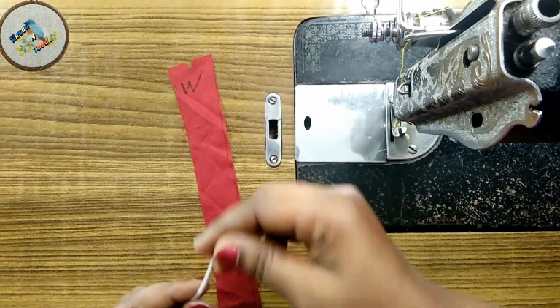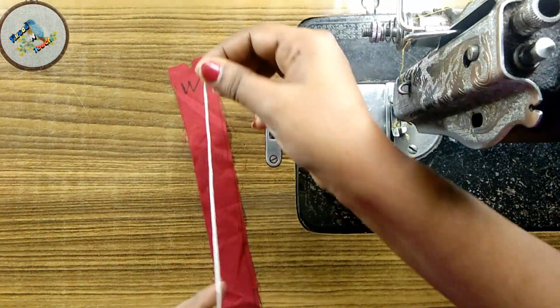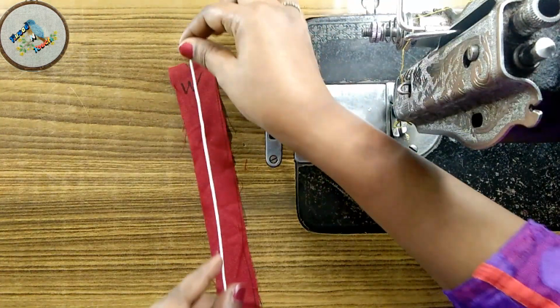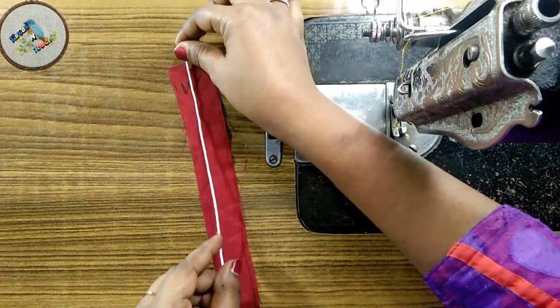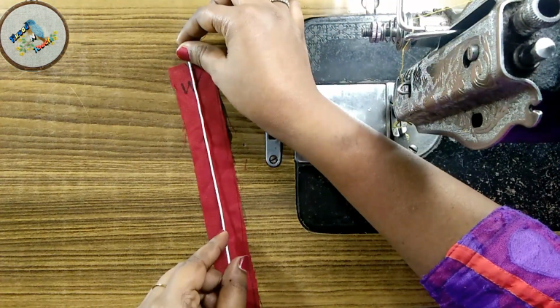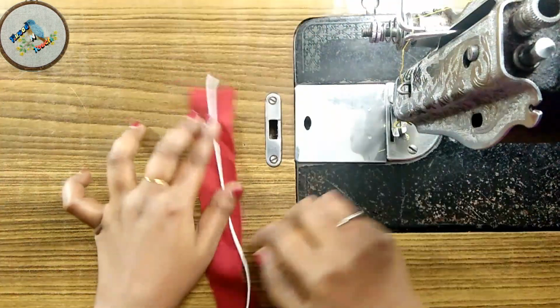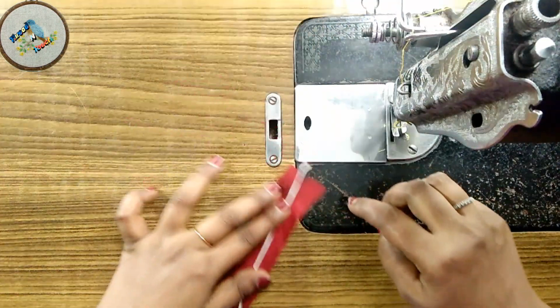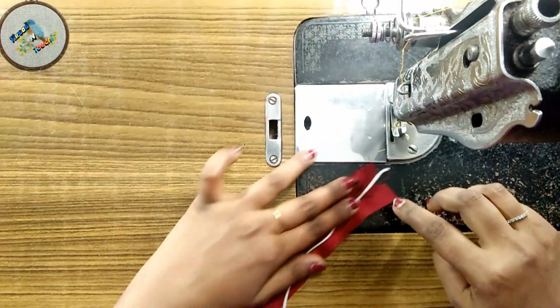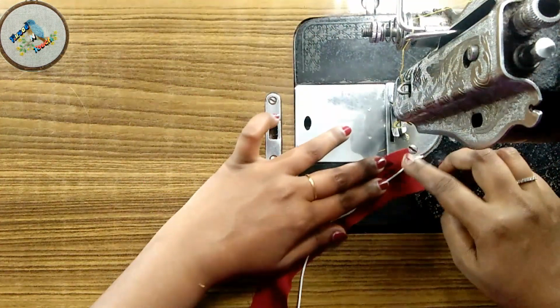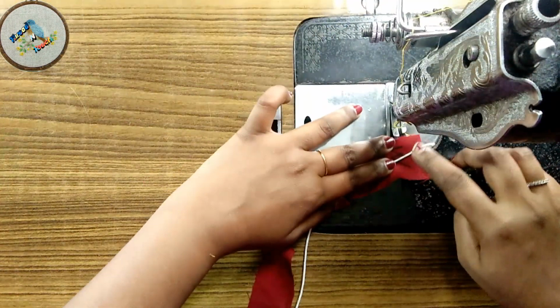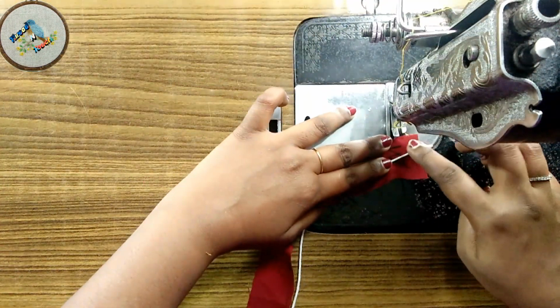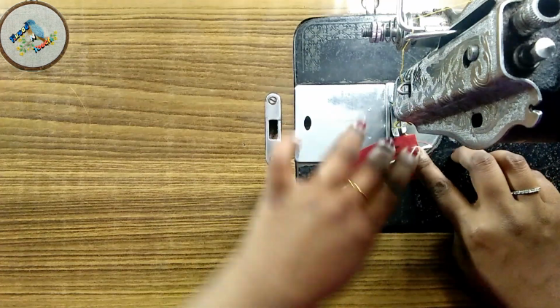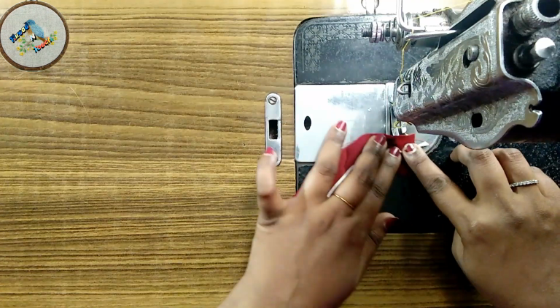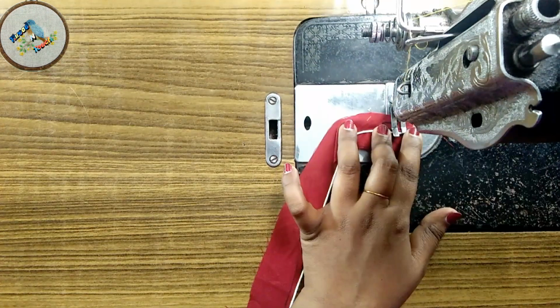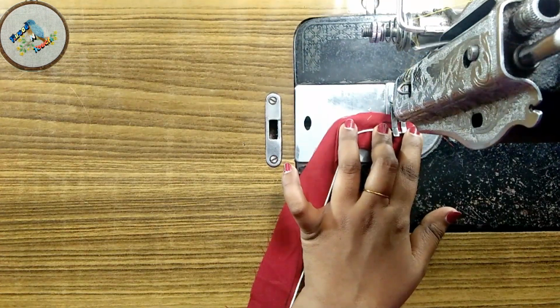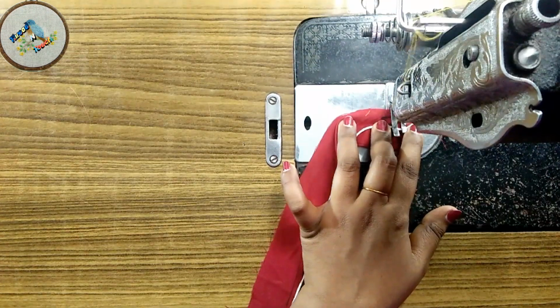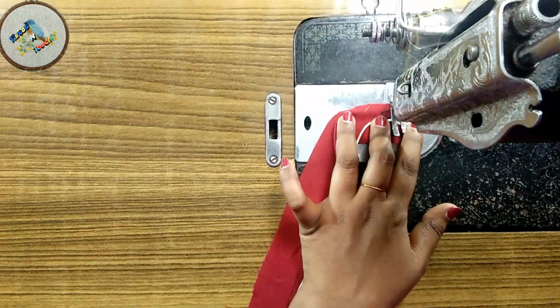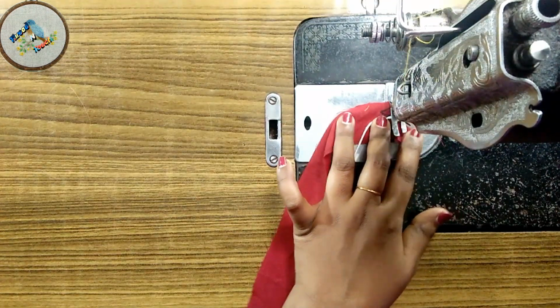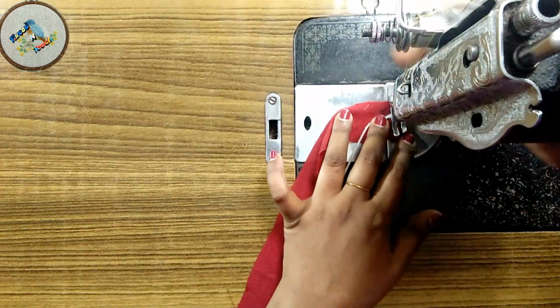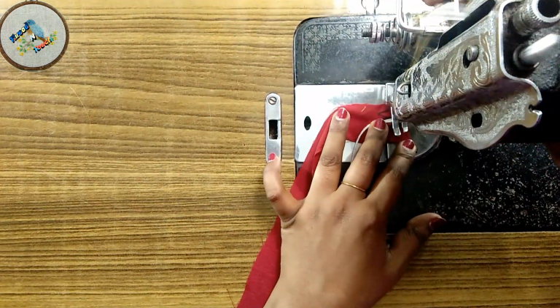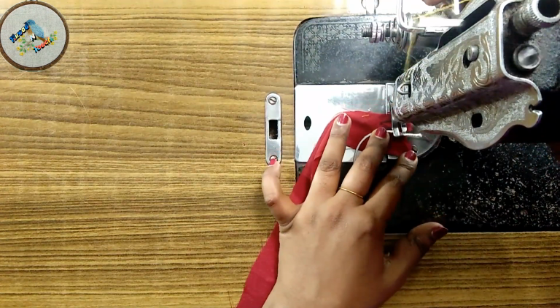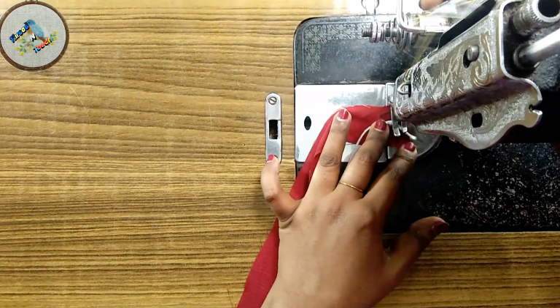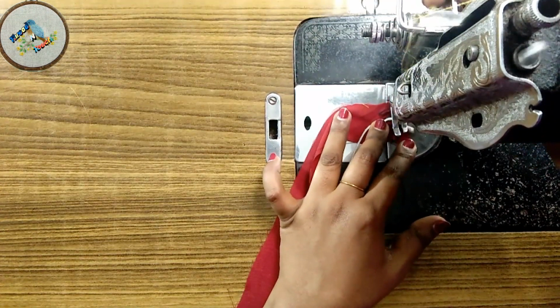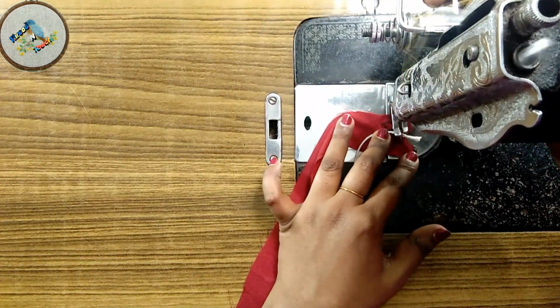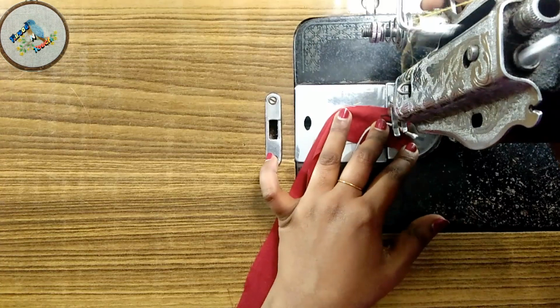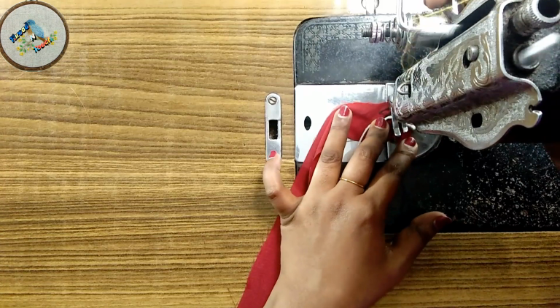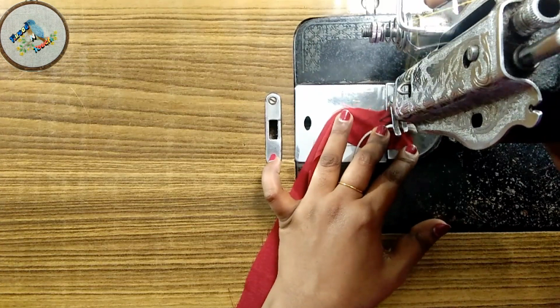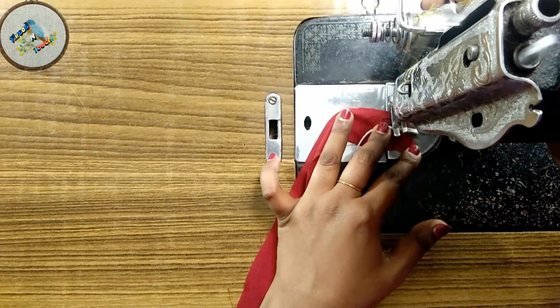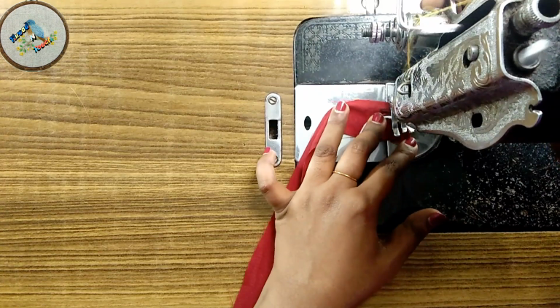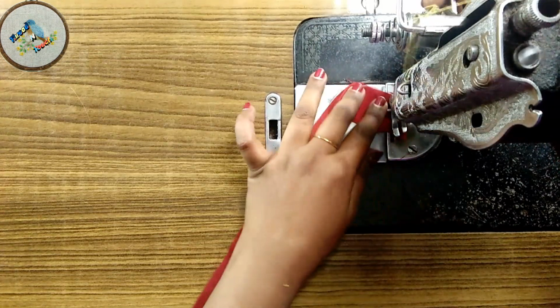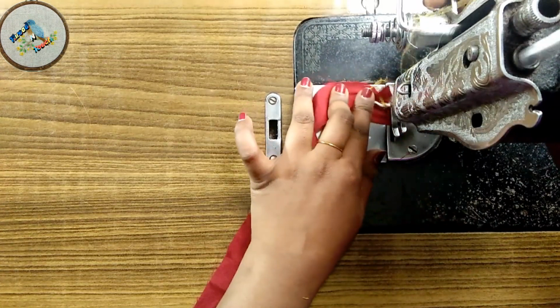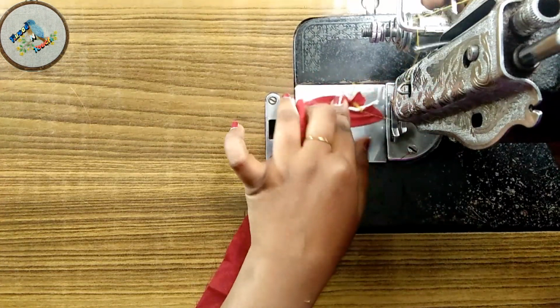We are going to make a piping thread and a piece of thread. We will make a little bit of a stitch.